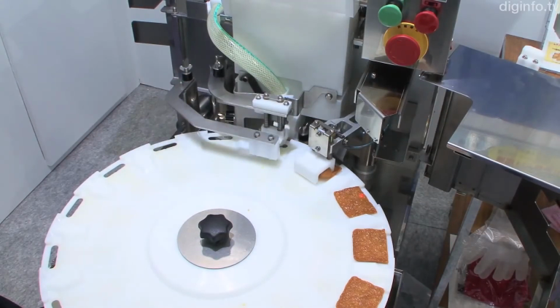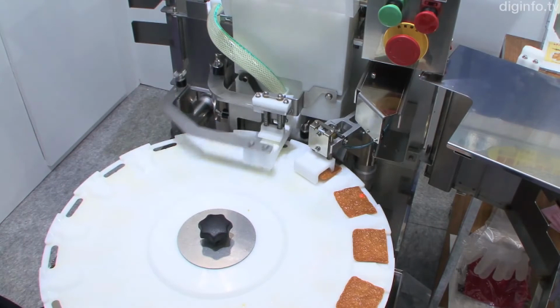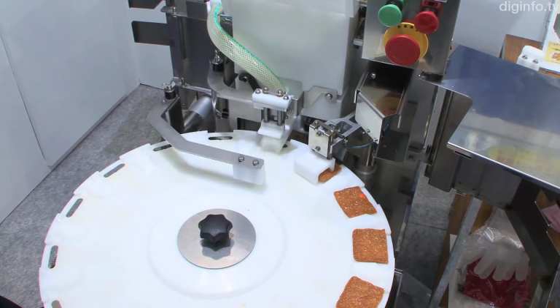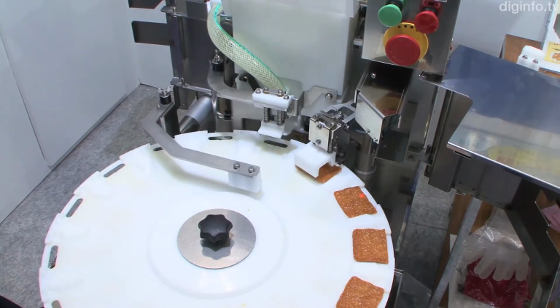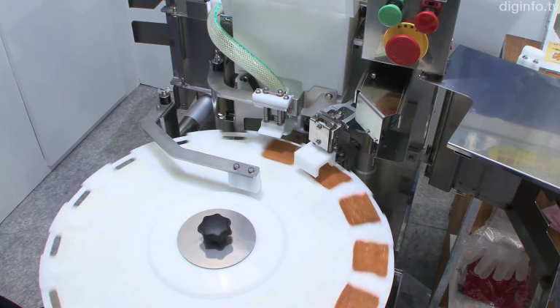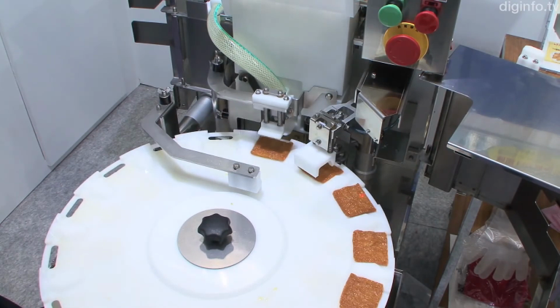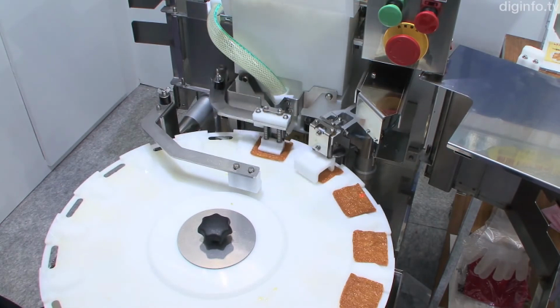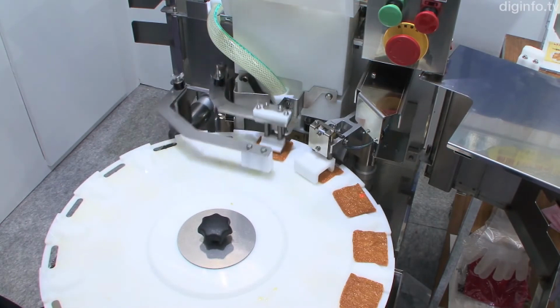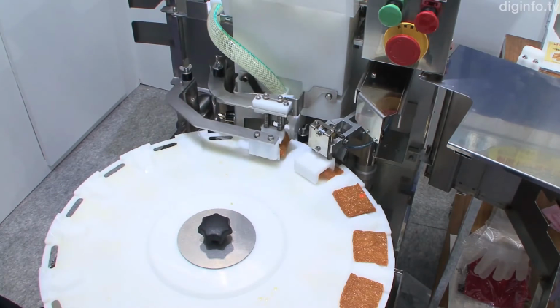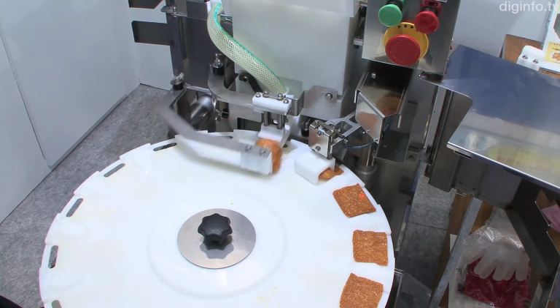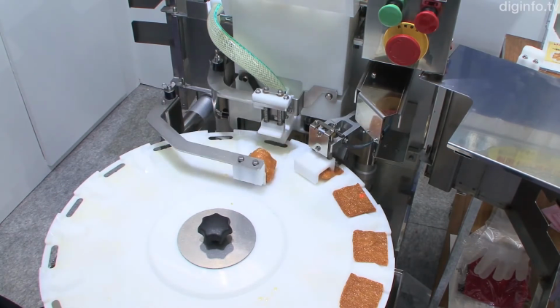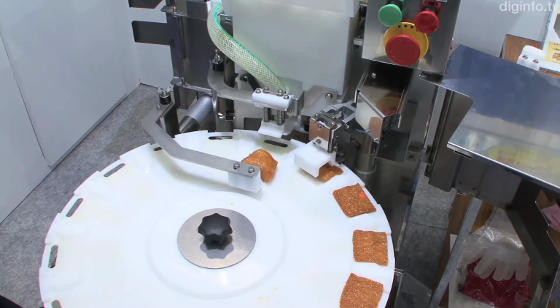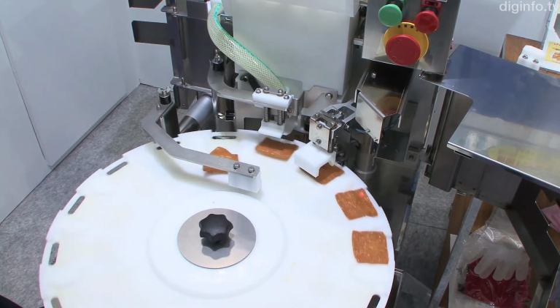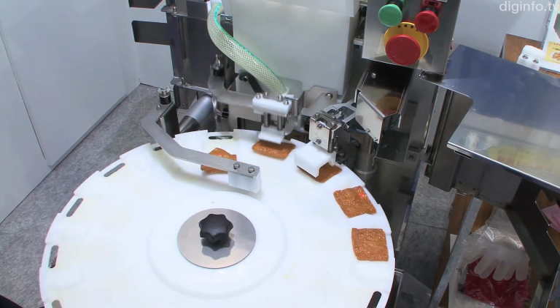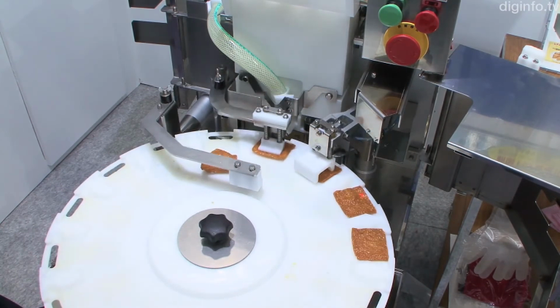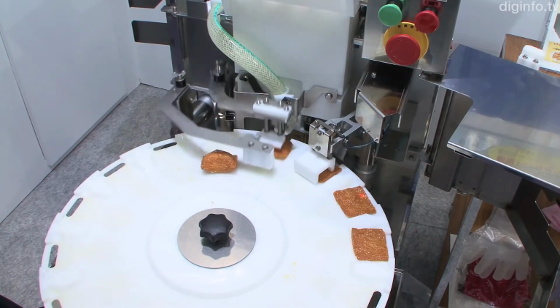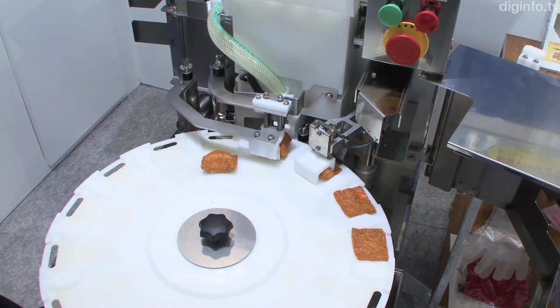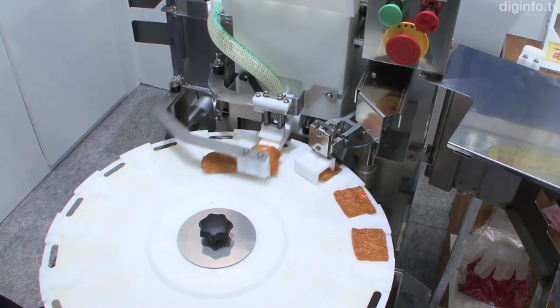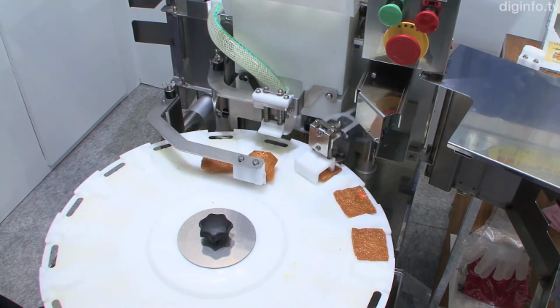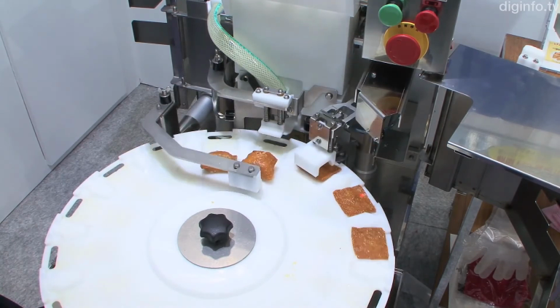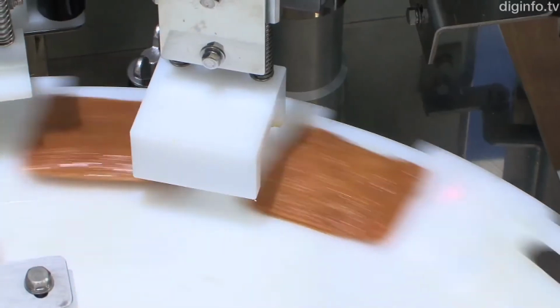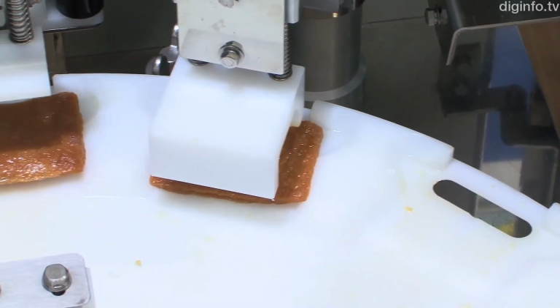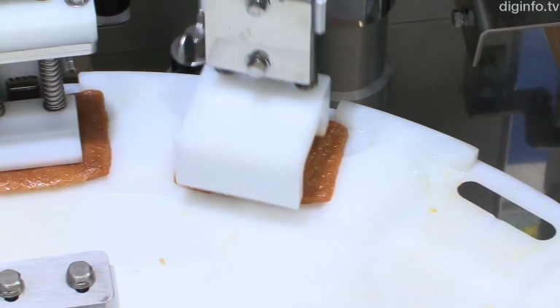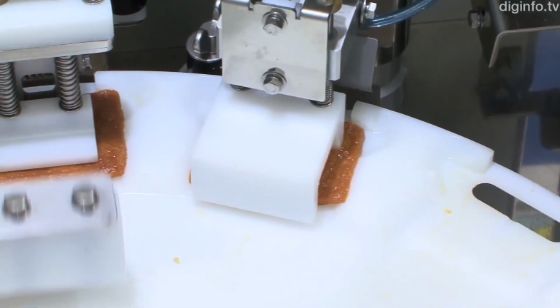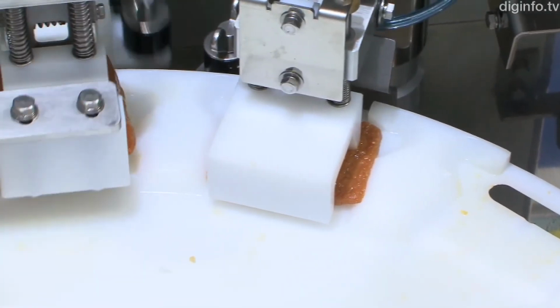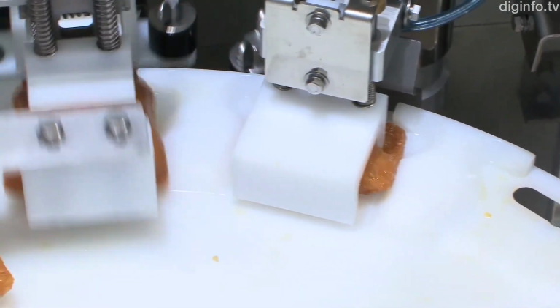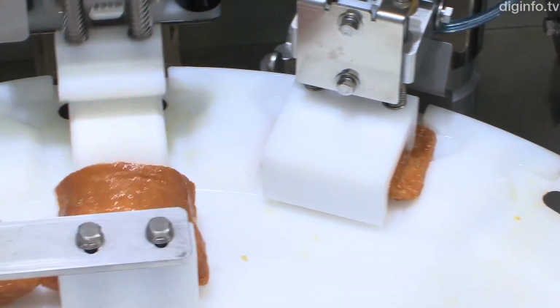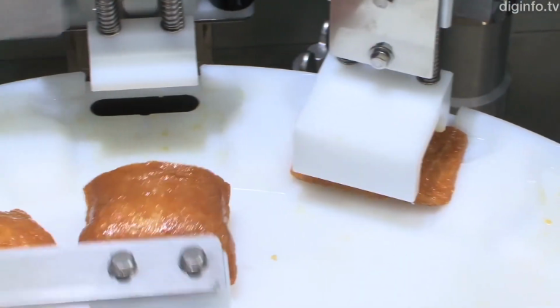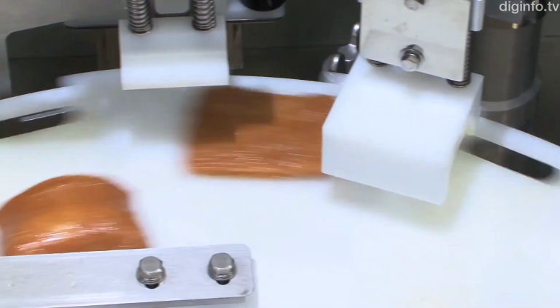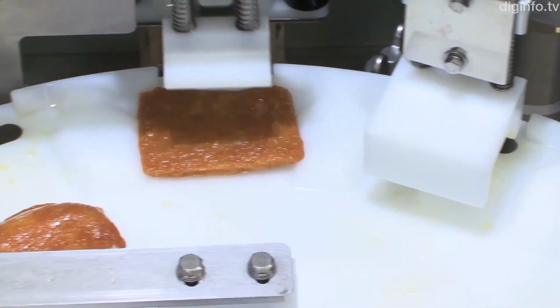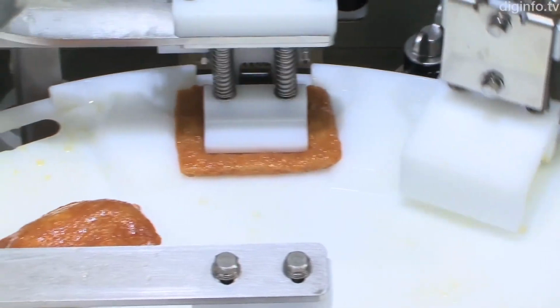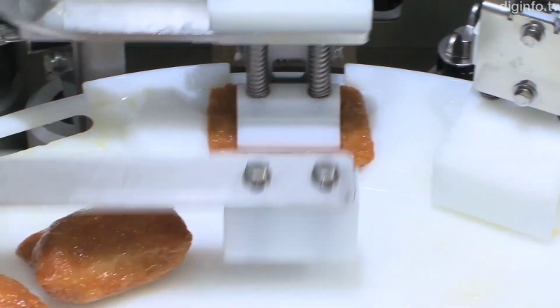The inarizushi robot has six speed settings, ranging from 1,200 pieces per hour to 2,500. This product went on sale in April and is priced at approximately $50,000 US.